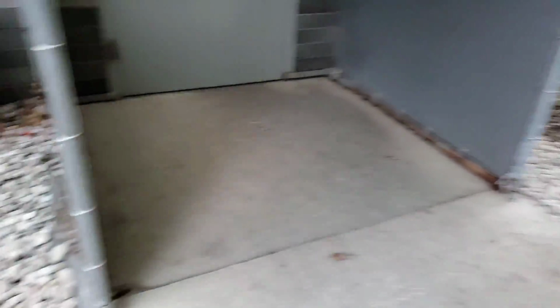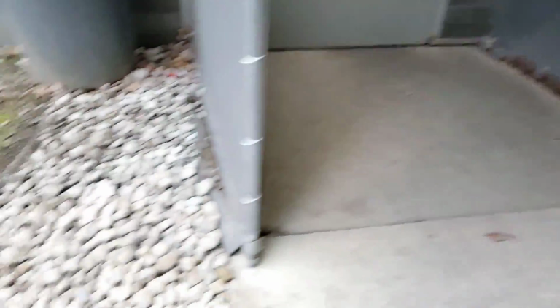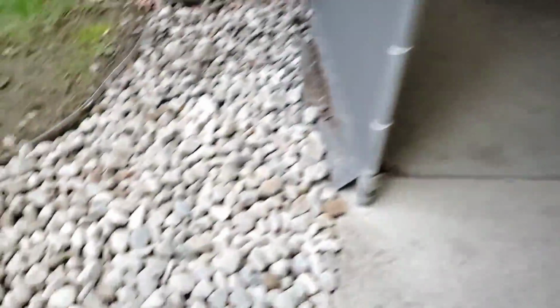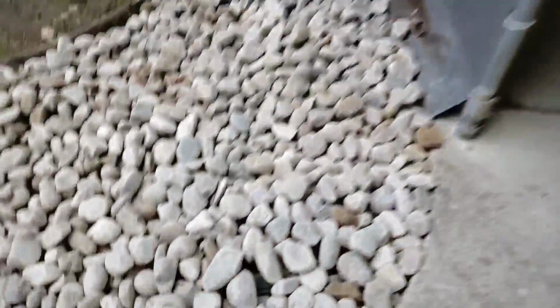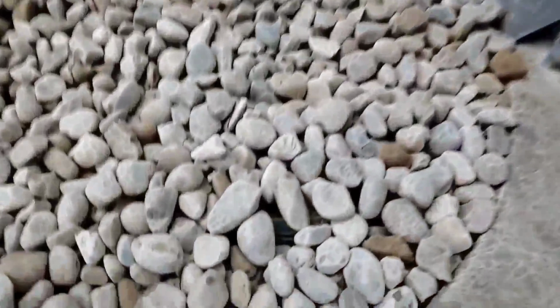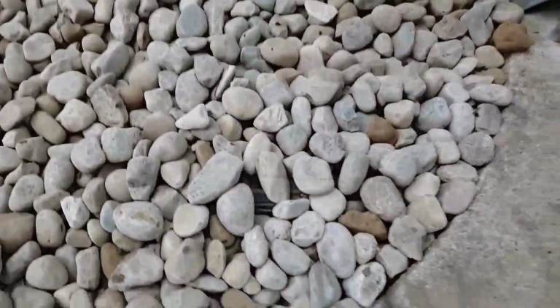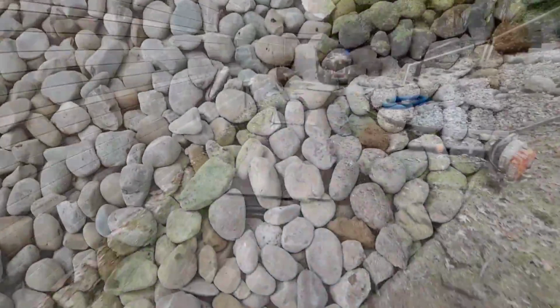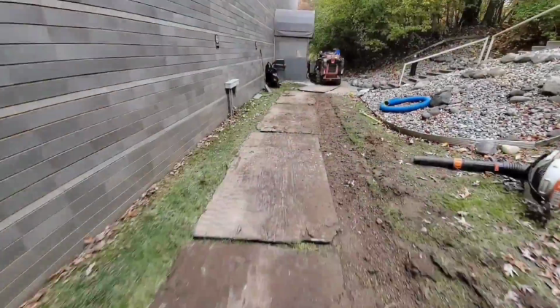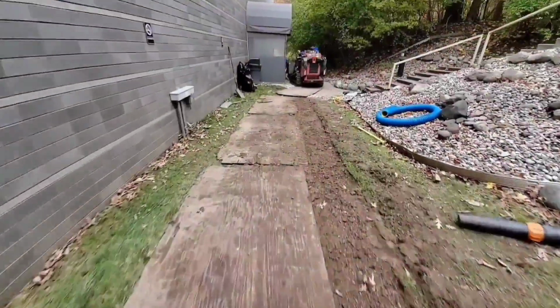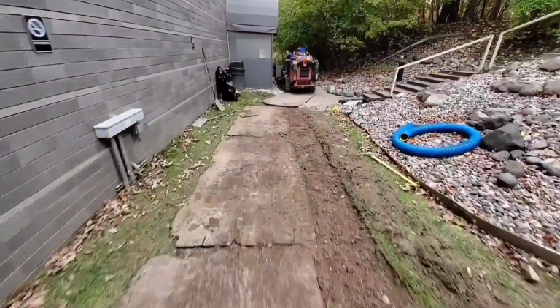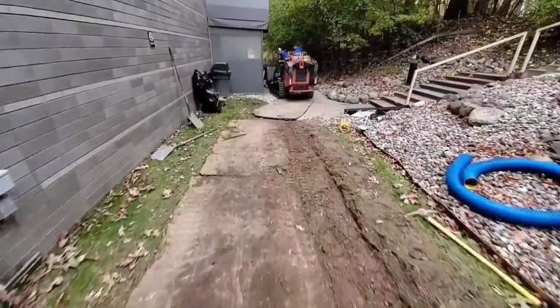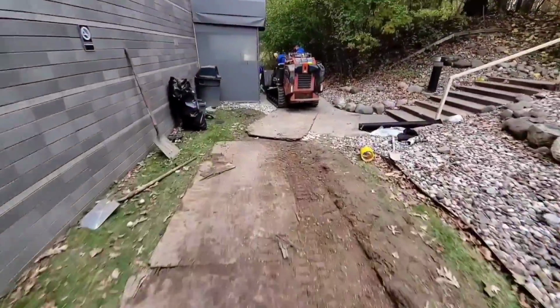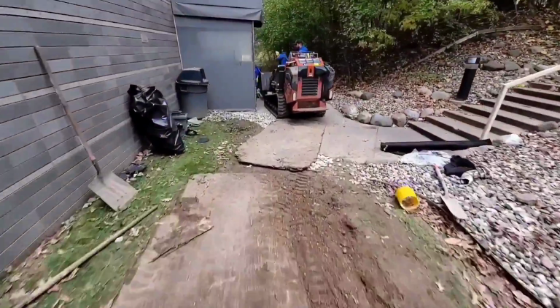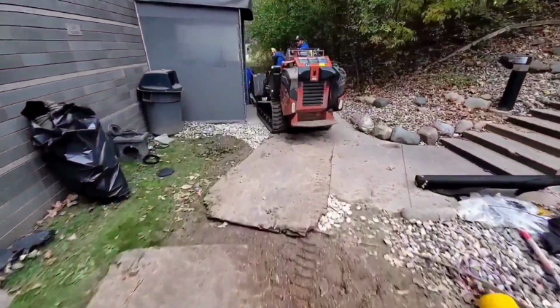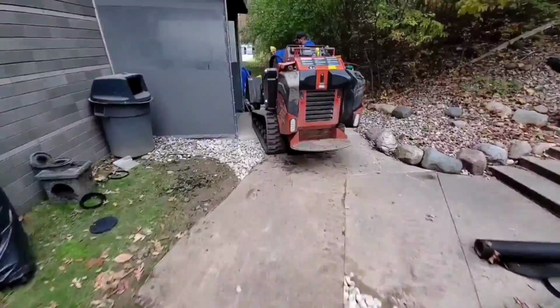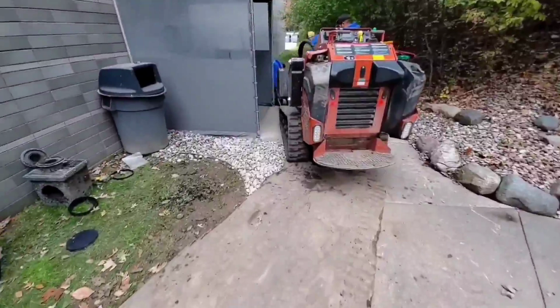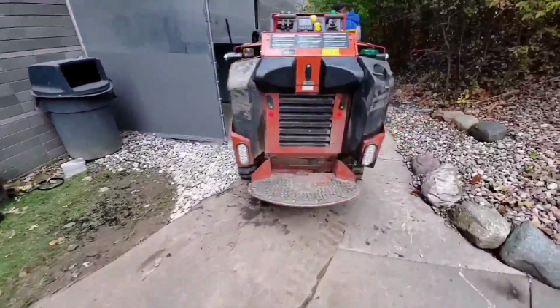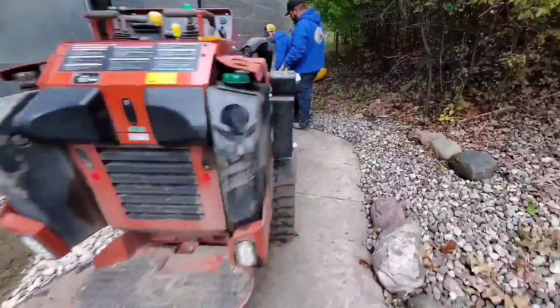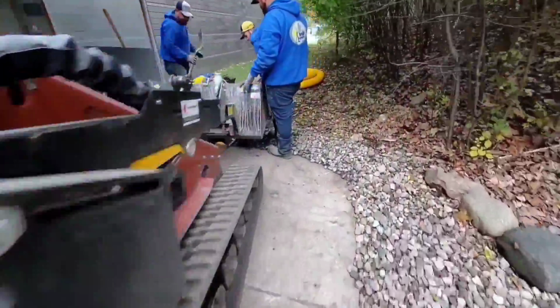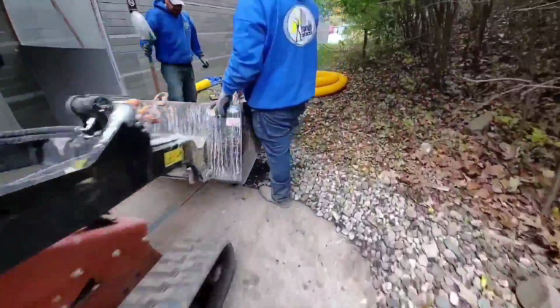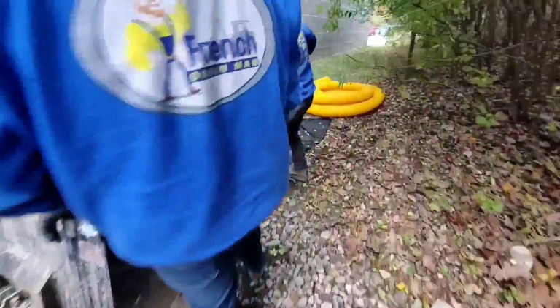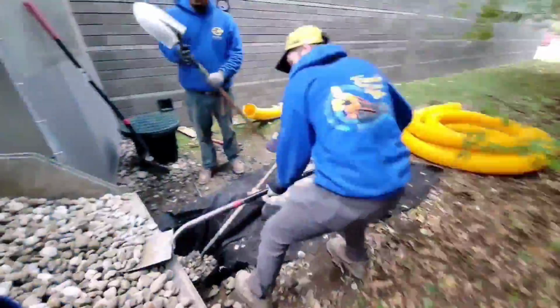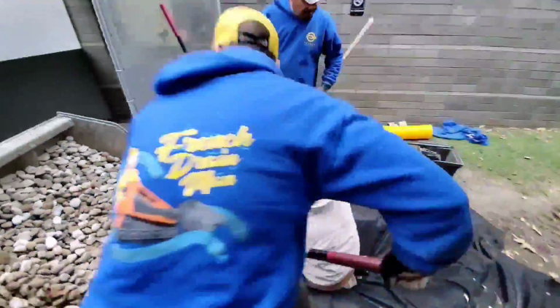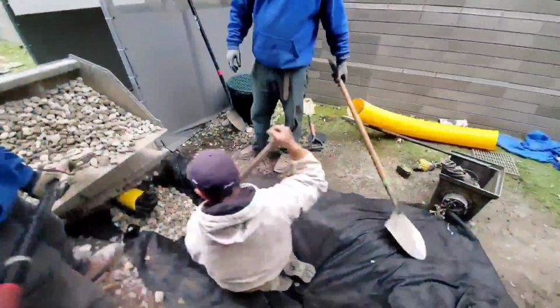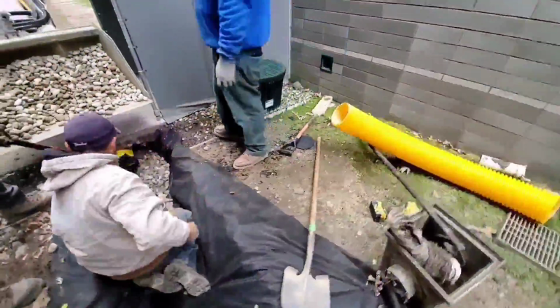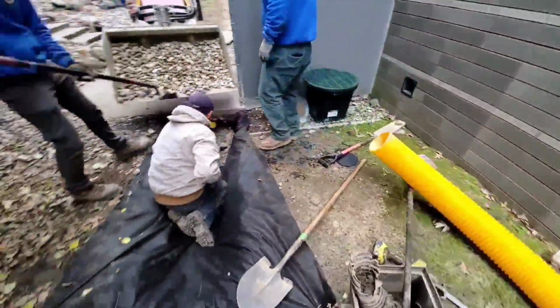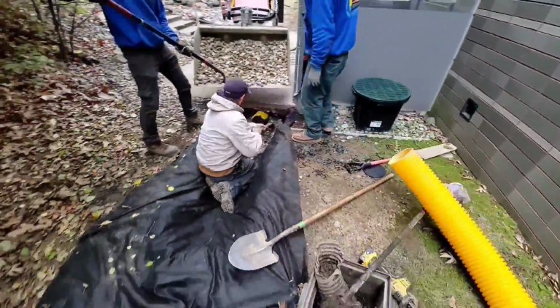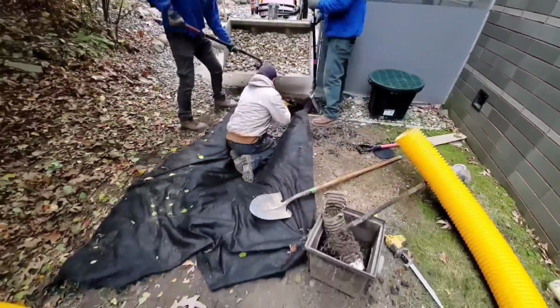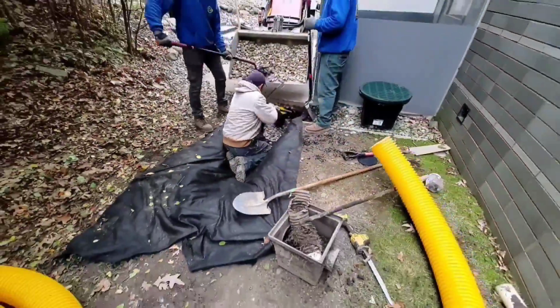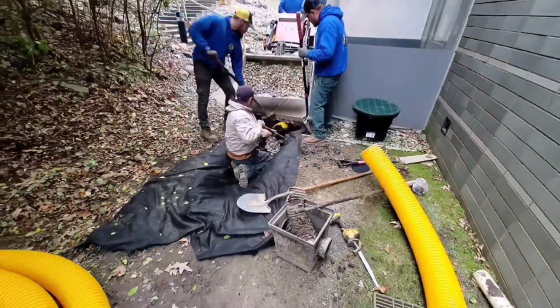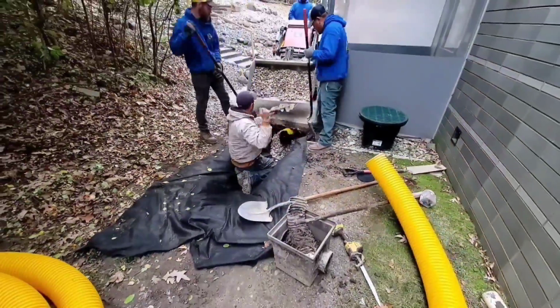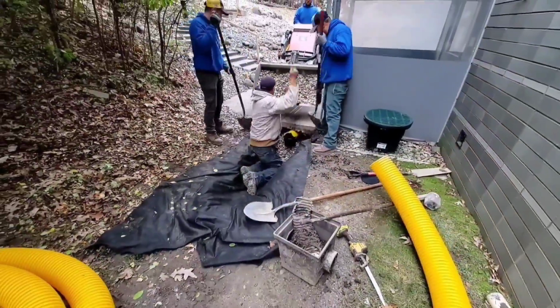We didn't bust out the concrete. We didn't put in new concrete — it wasn't needed. We went ahead and put a pipe underneath this entranceway.